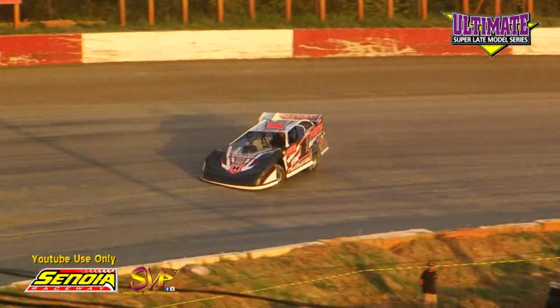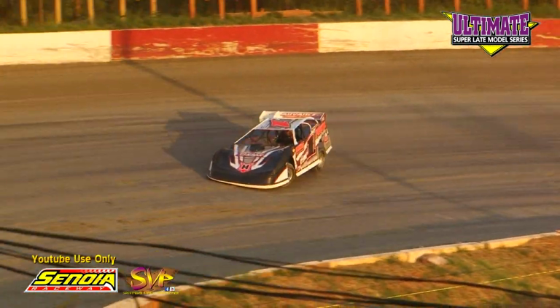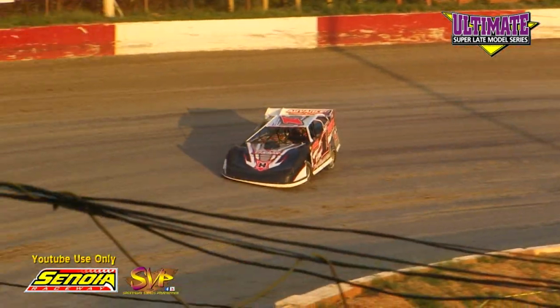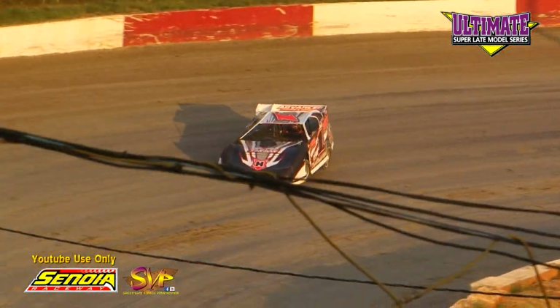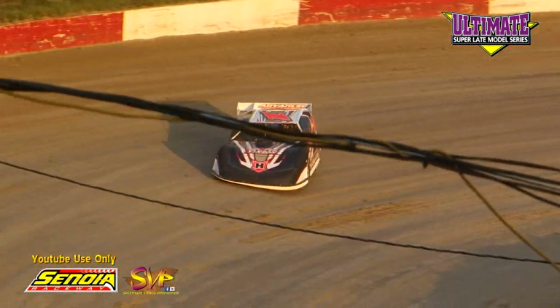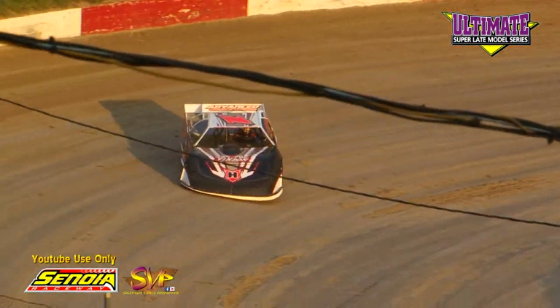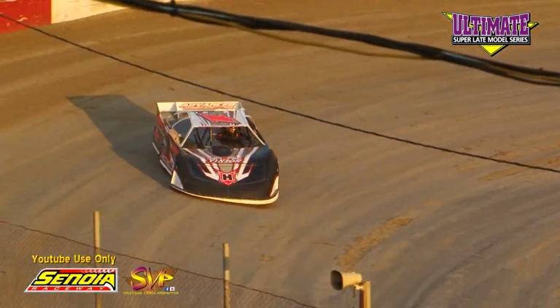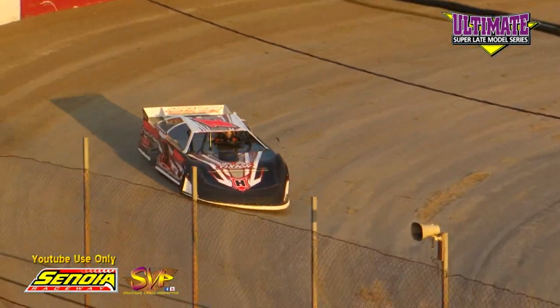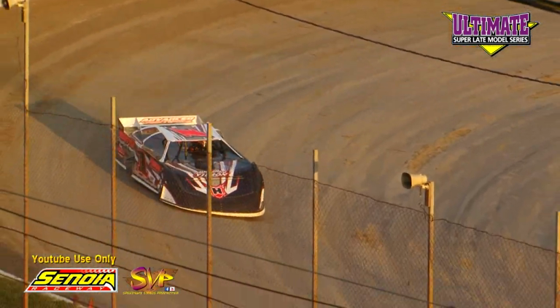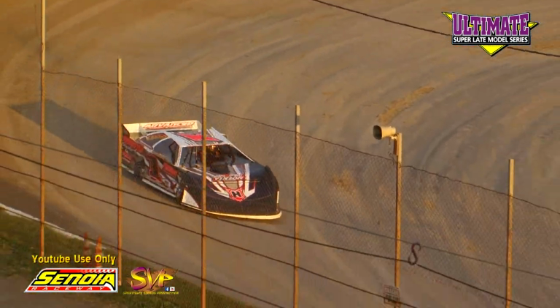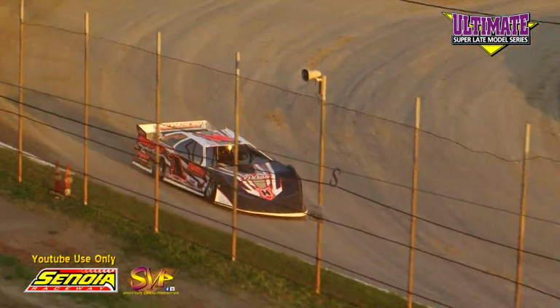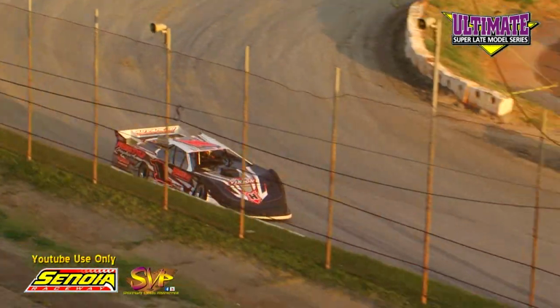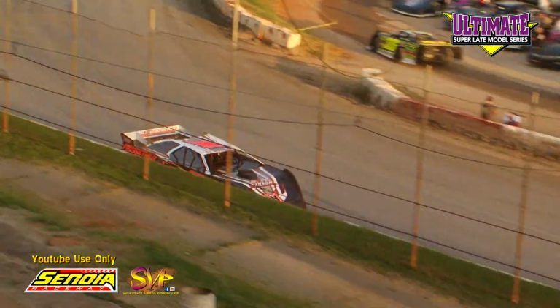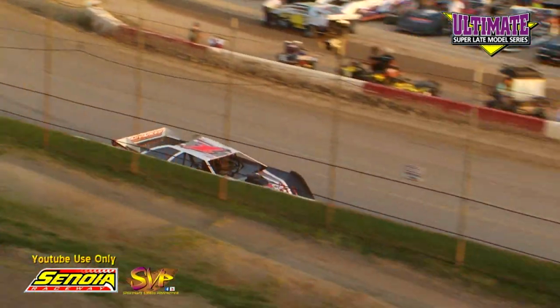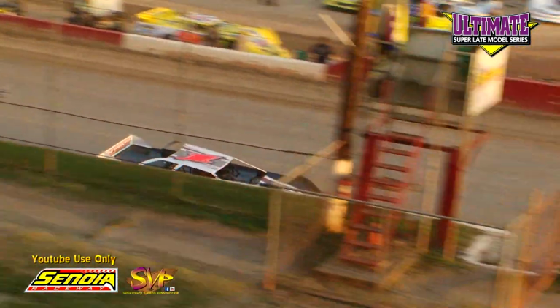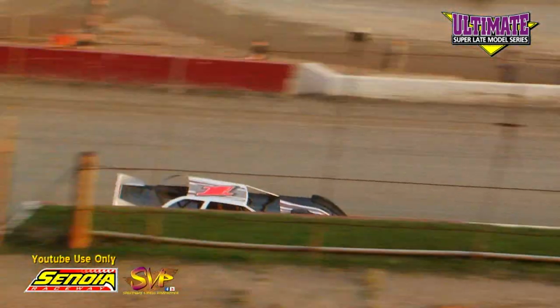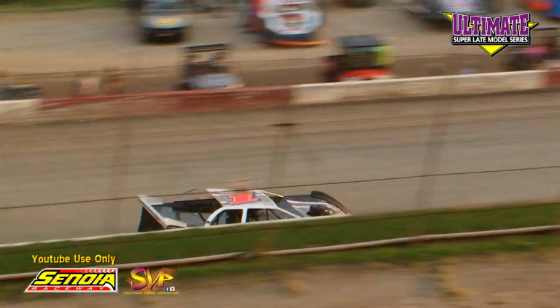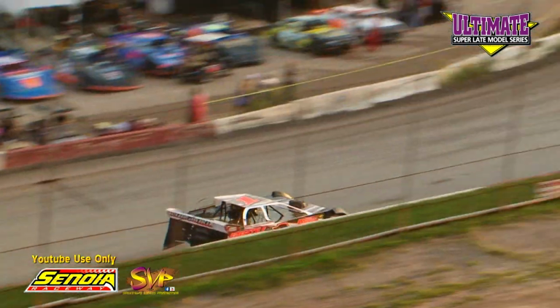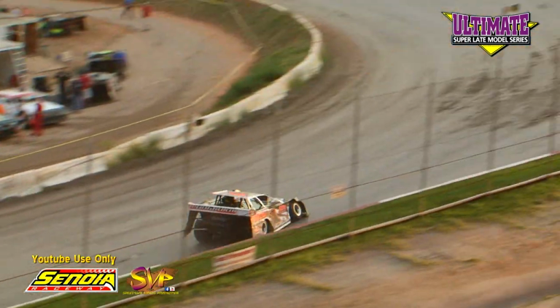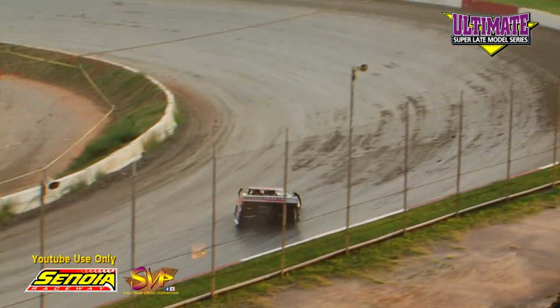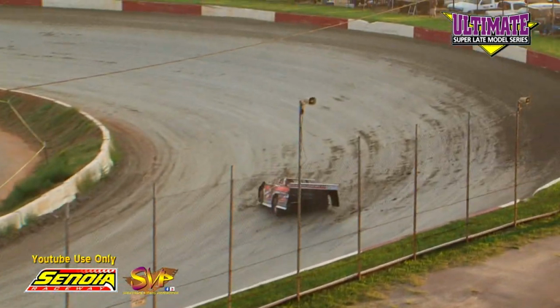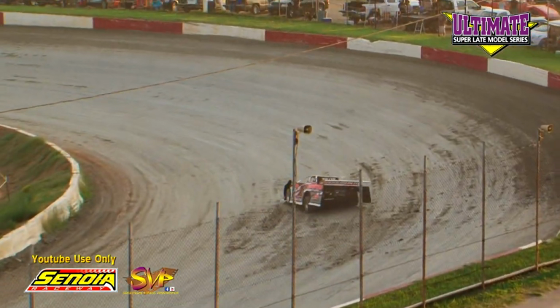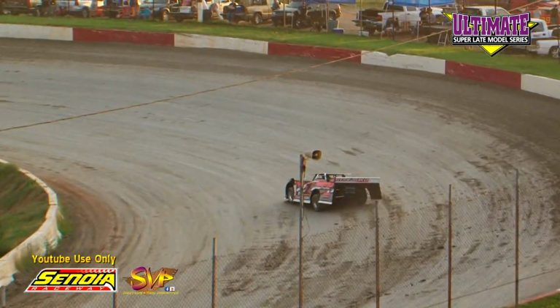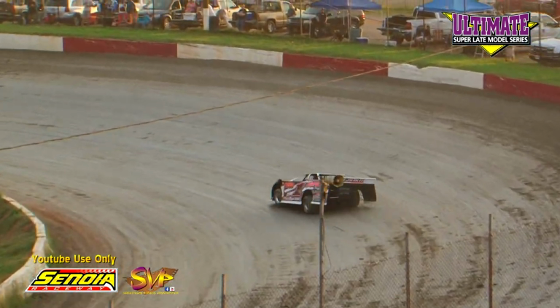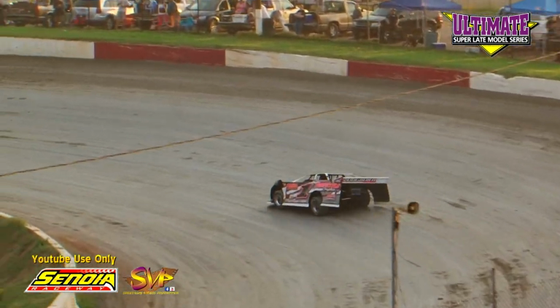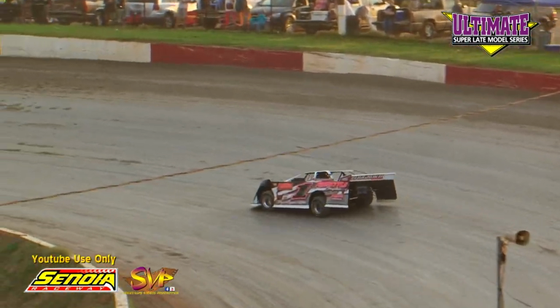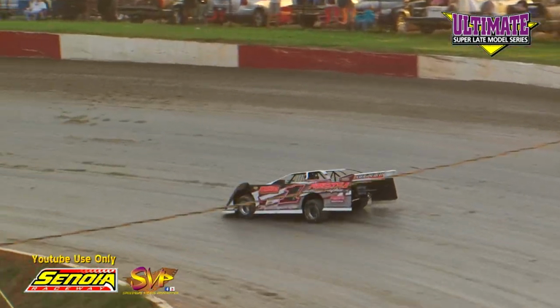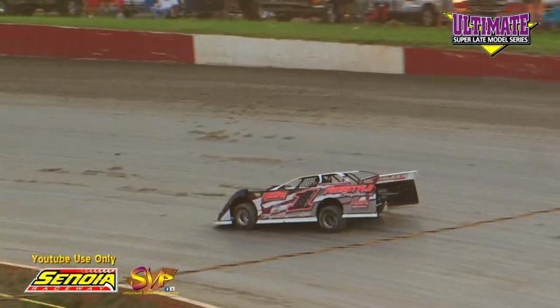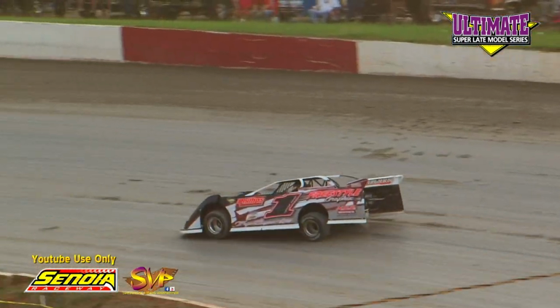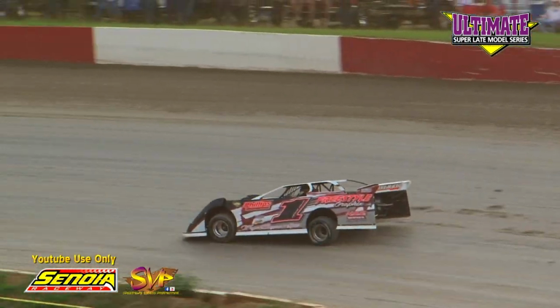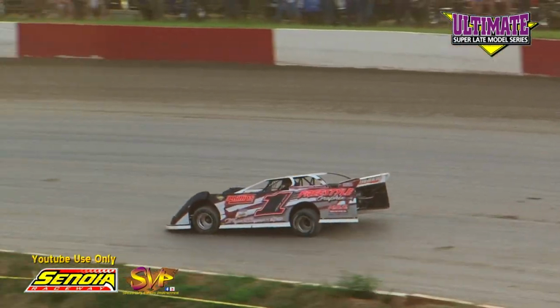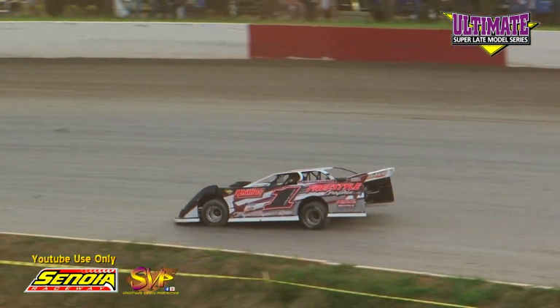Rambo second lap: 15.873. Hyatt: 15.264.